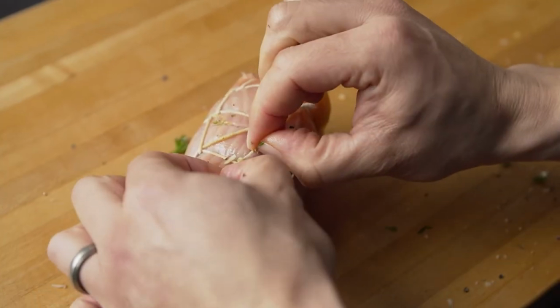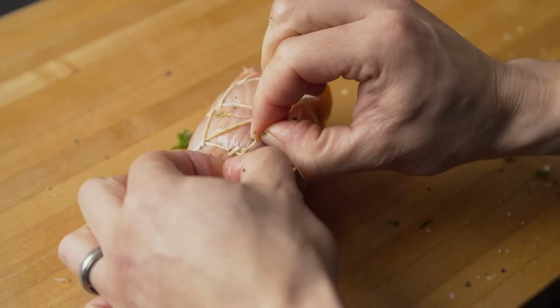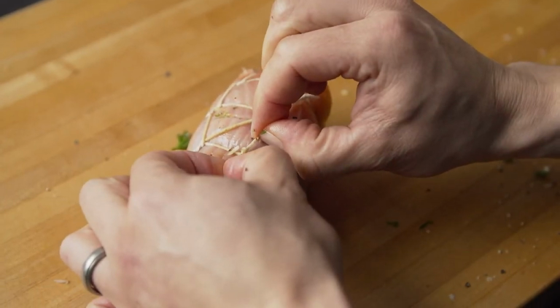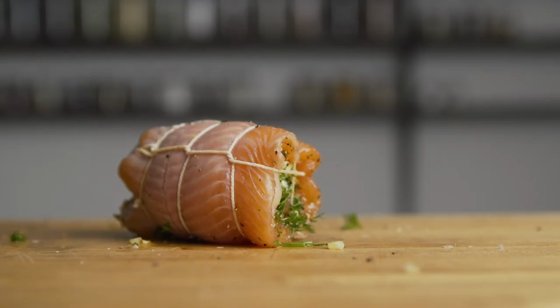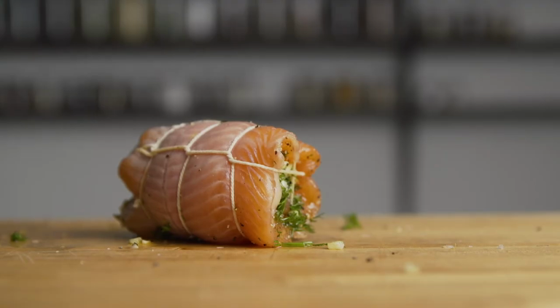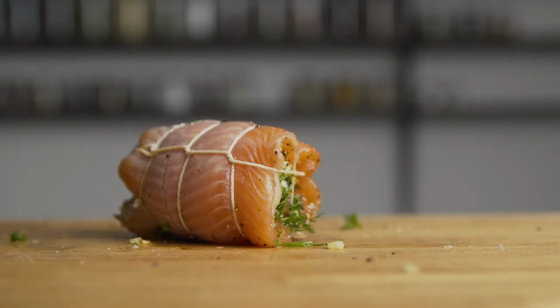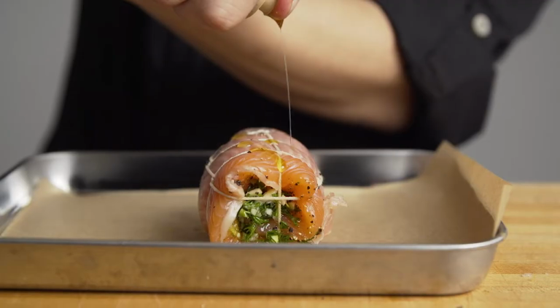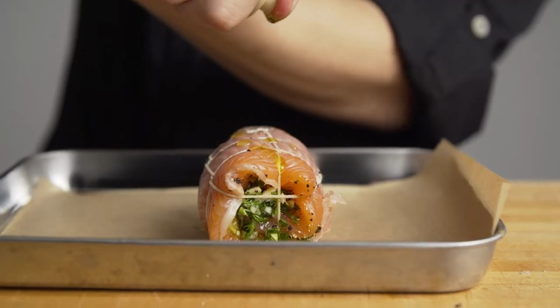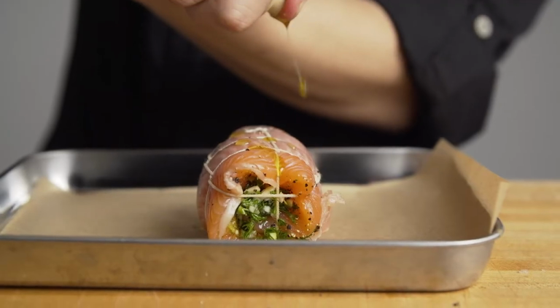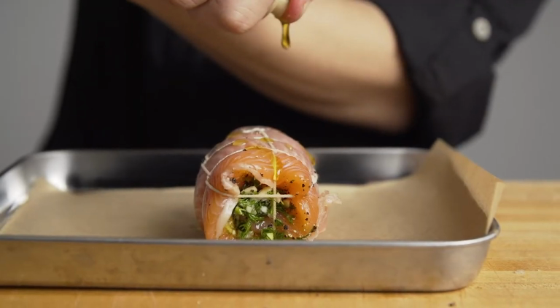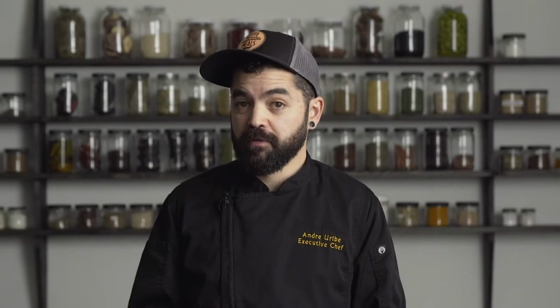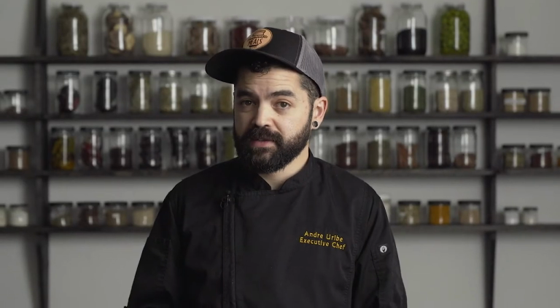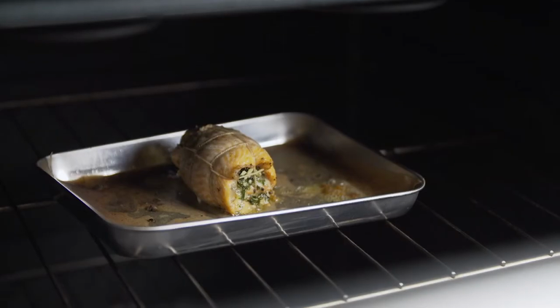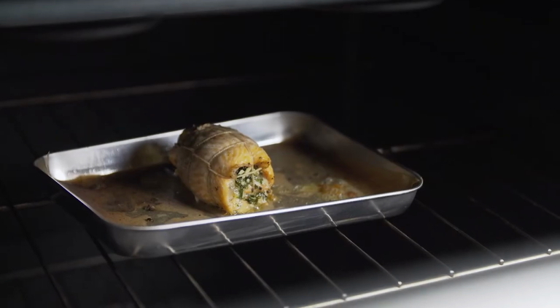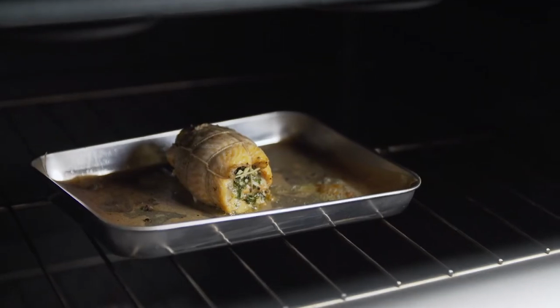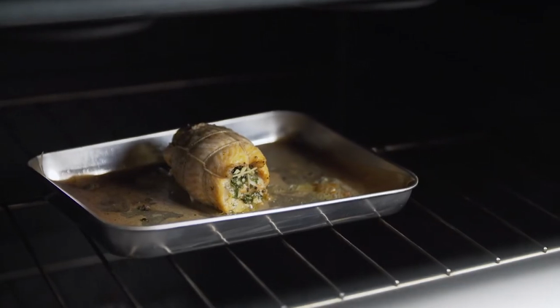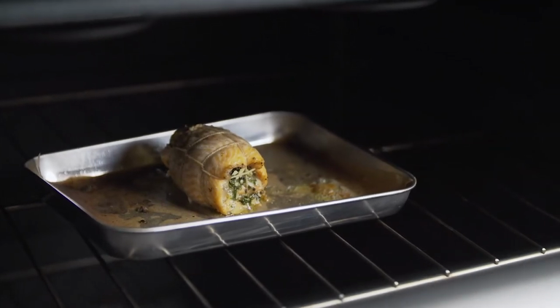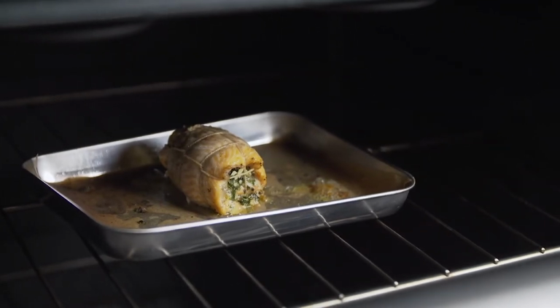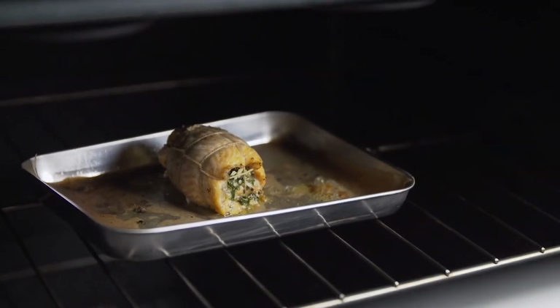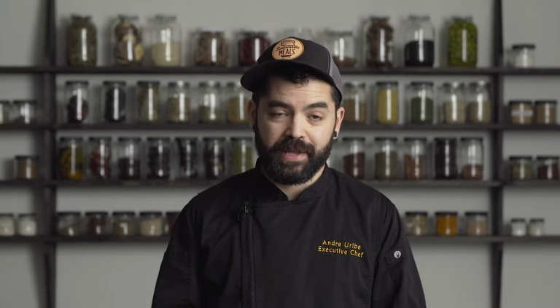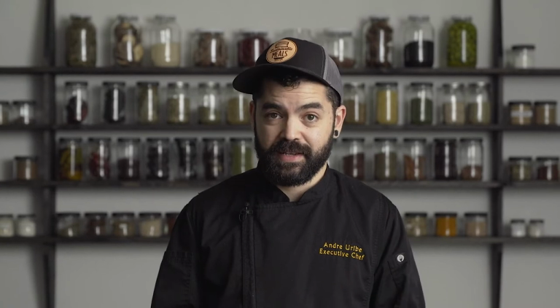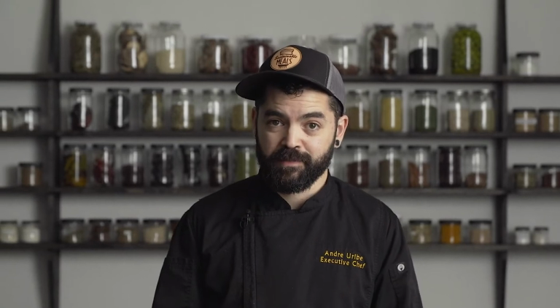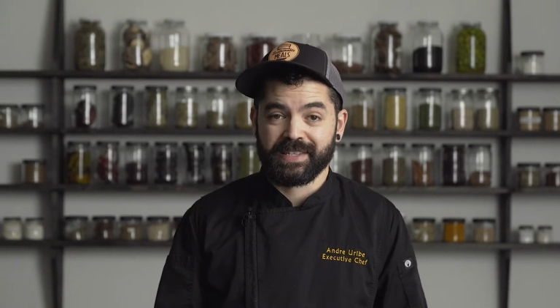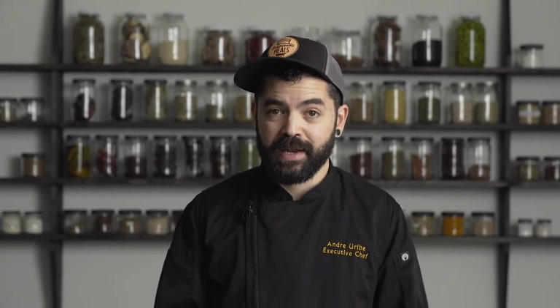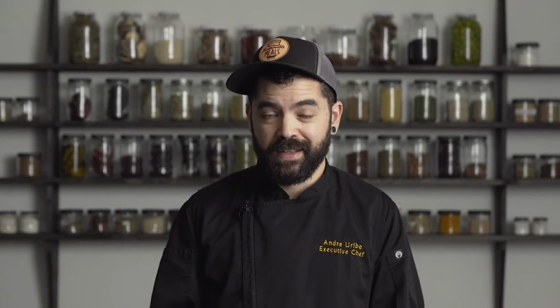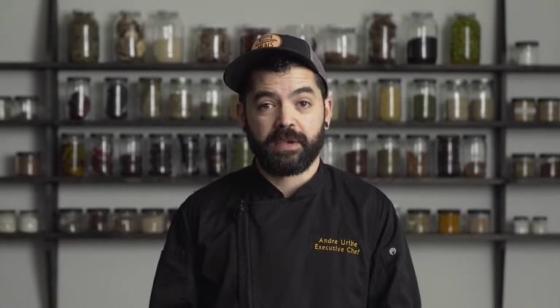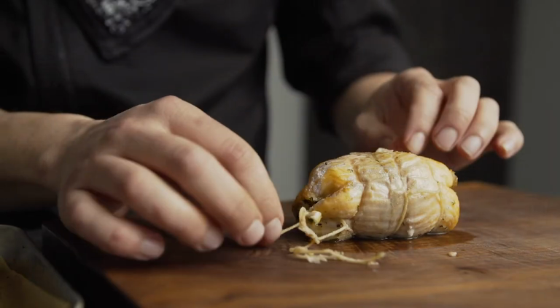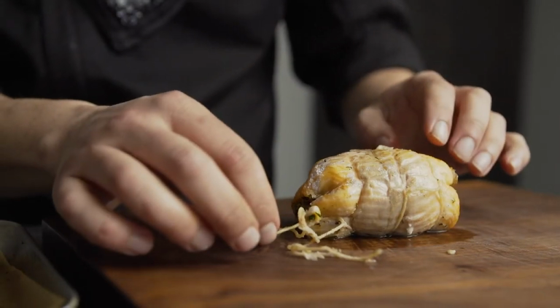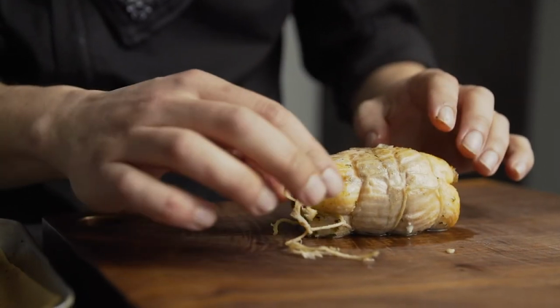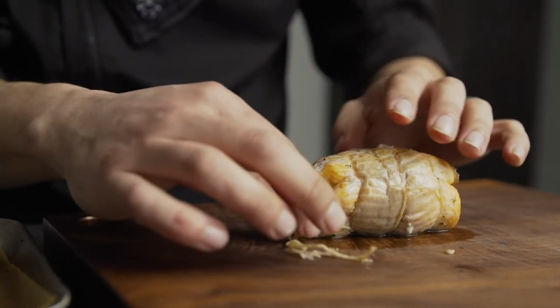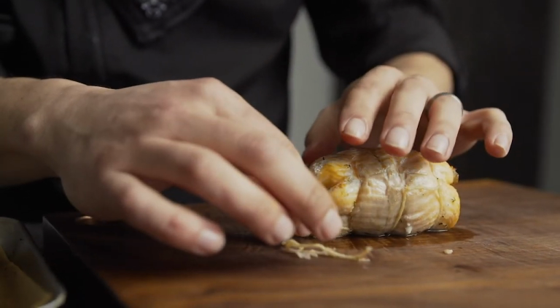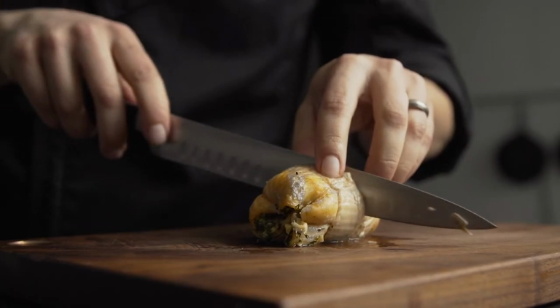We're gonna put it in the oven at 350 degrees for maybe about 12 minutes. I recommend setting the timer for a little bit less time, maybe 10 minutes, and then just keeping an eye on it because every oven is gonna be different.